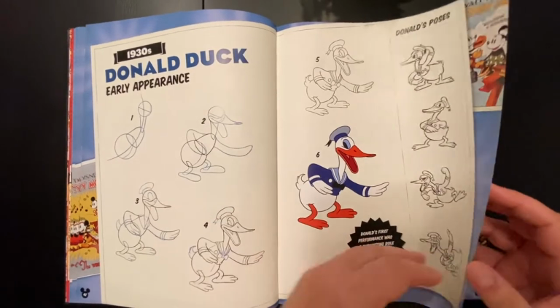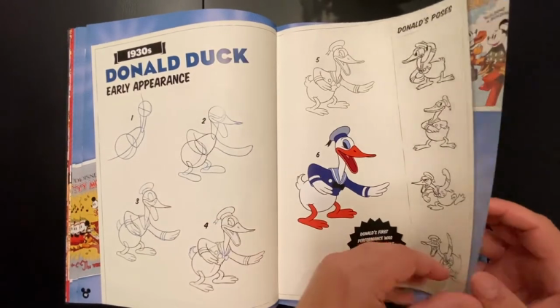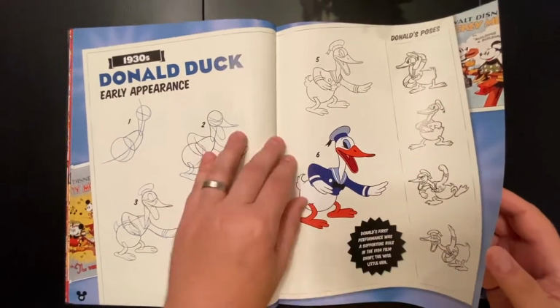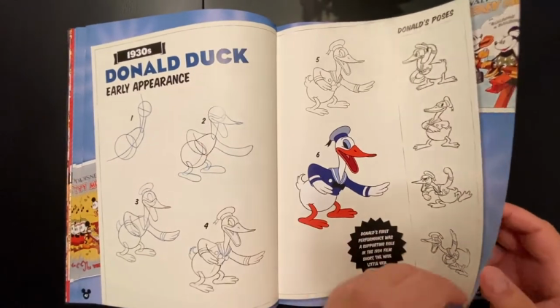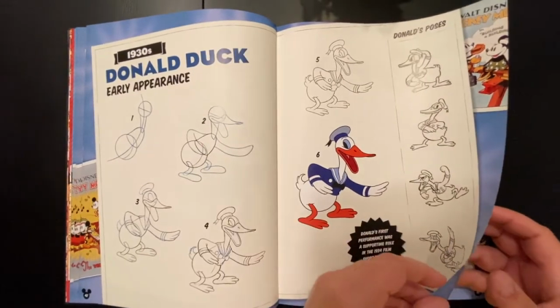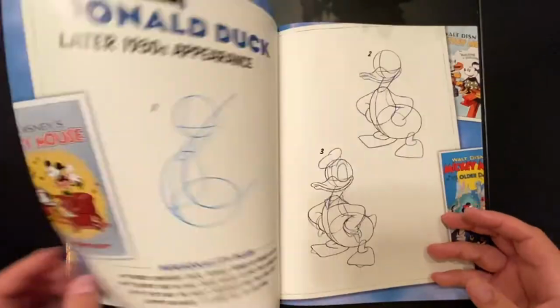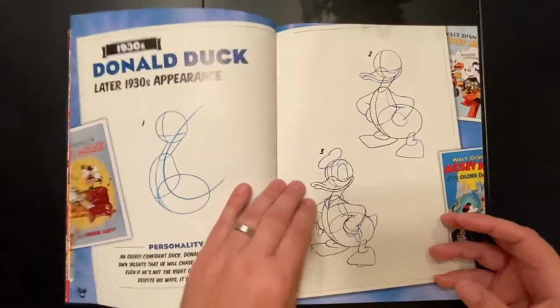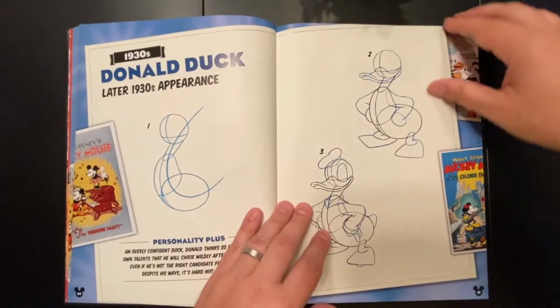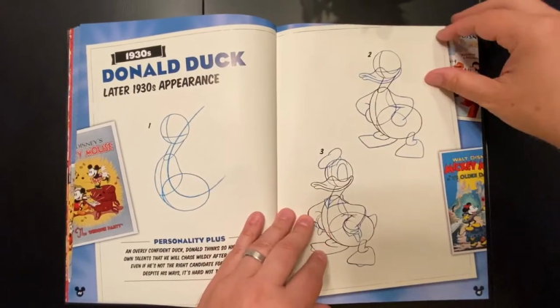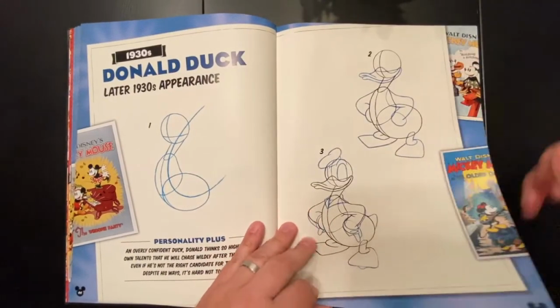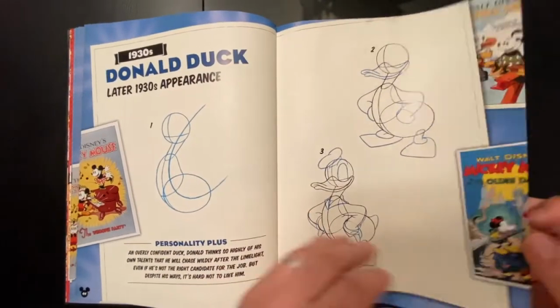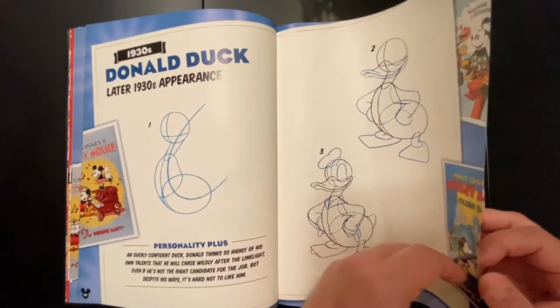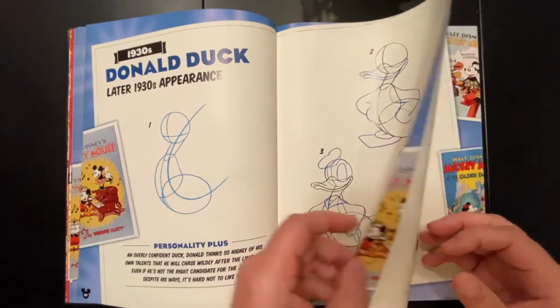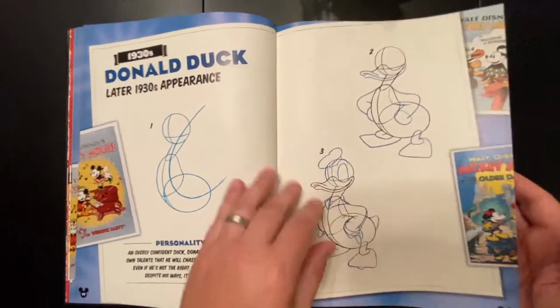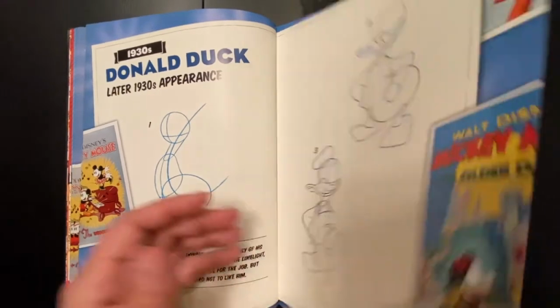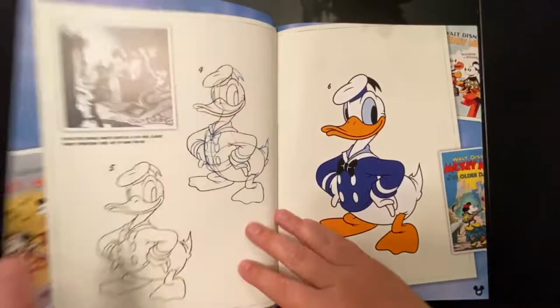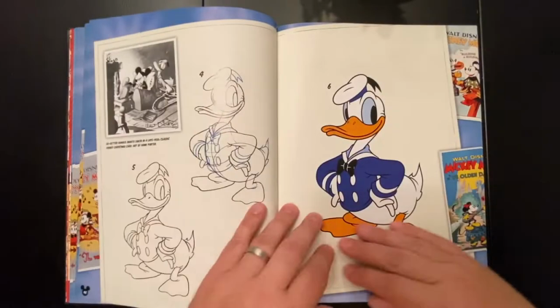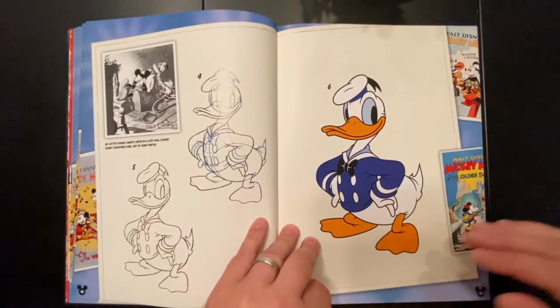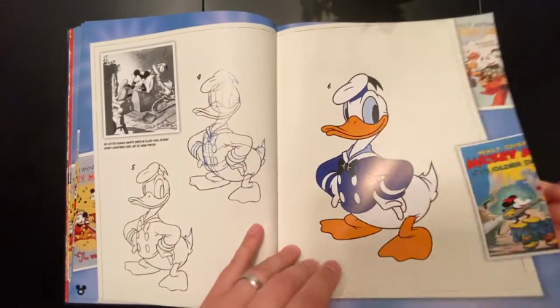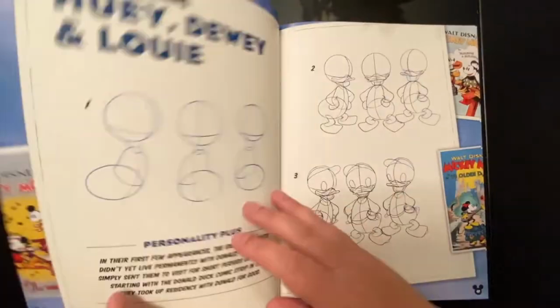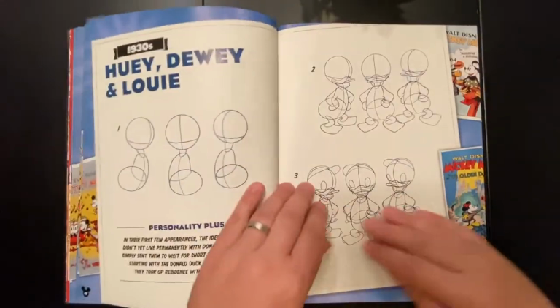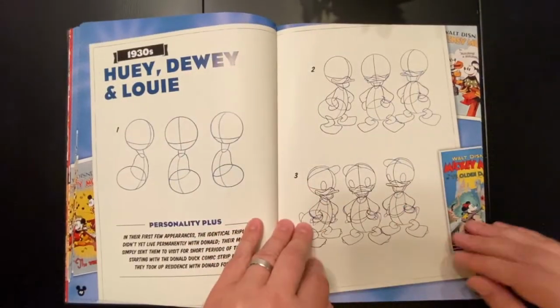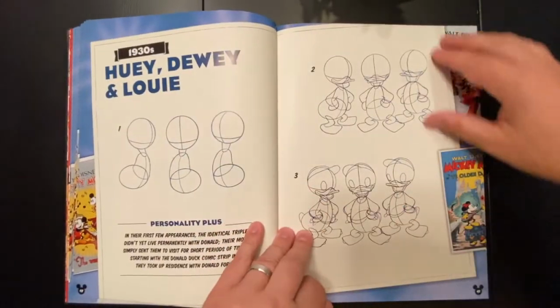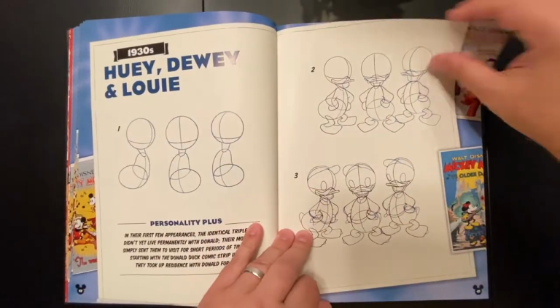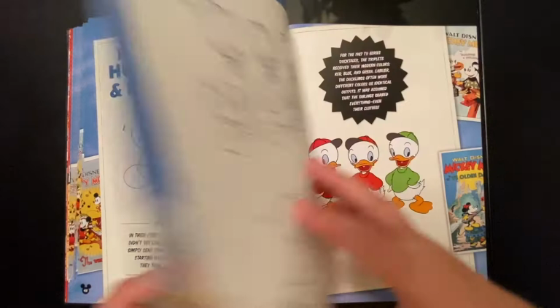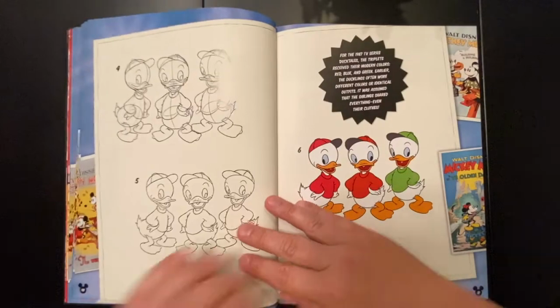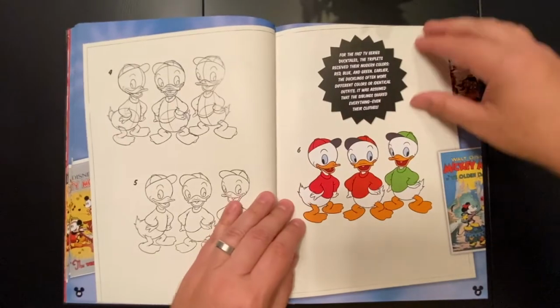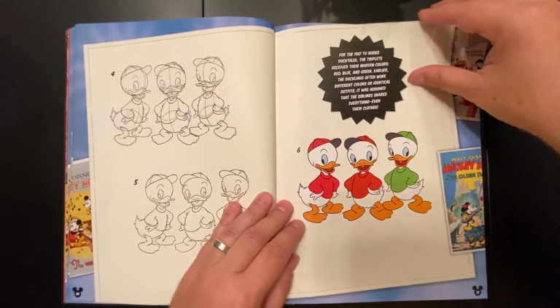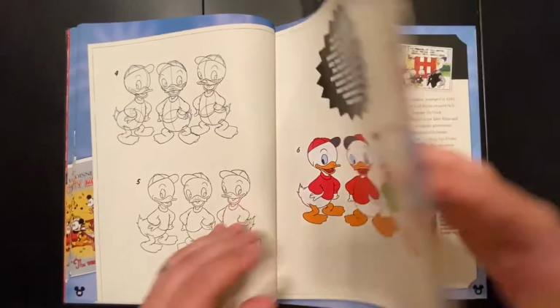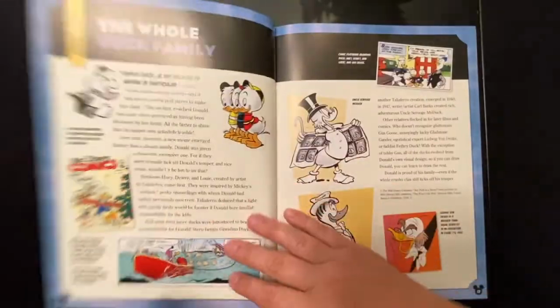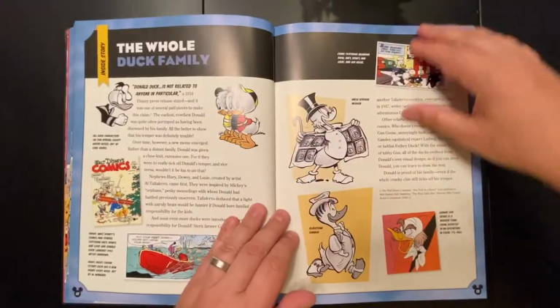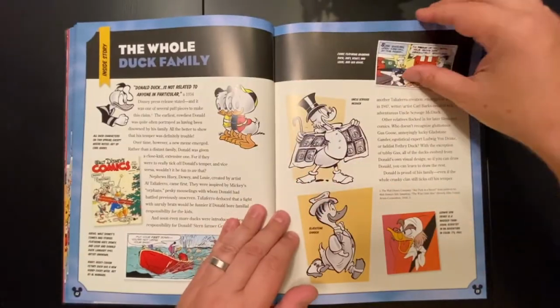You can talk to your art students about the evolution of a character. Here's 1930s Donald Duck, and you can see how the characters change through time — specifically Mickey Mouse.